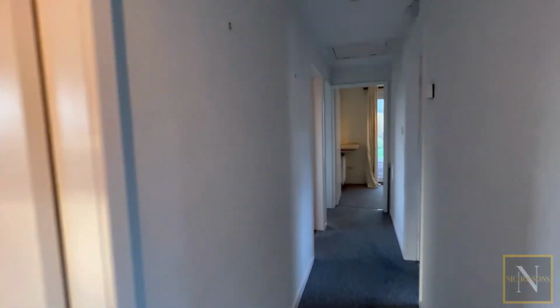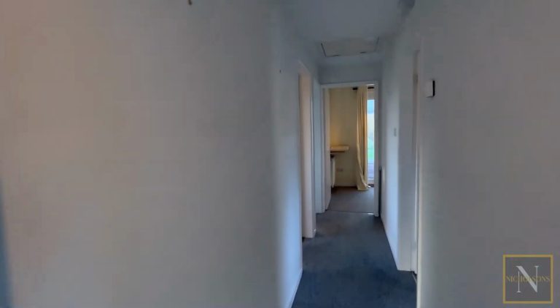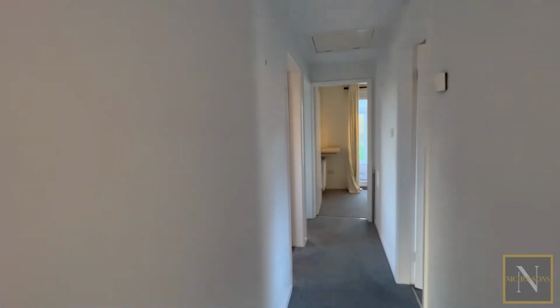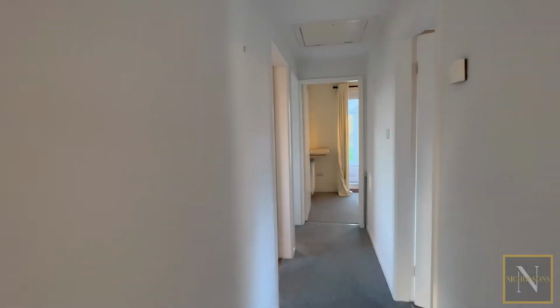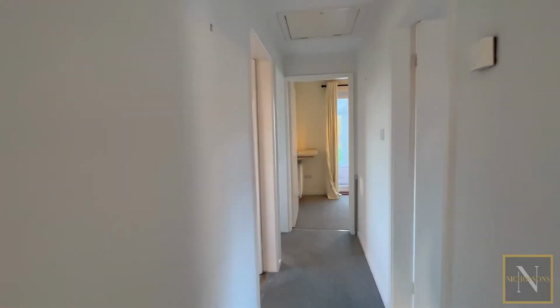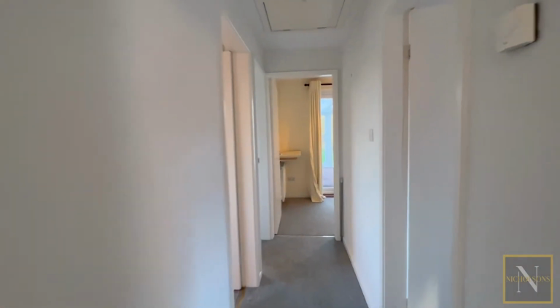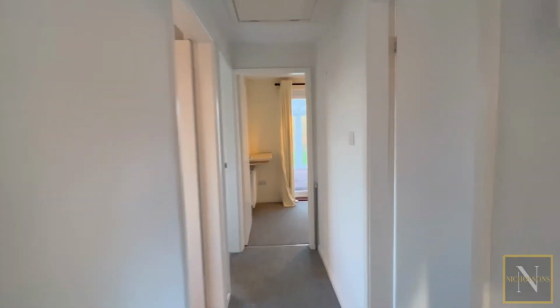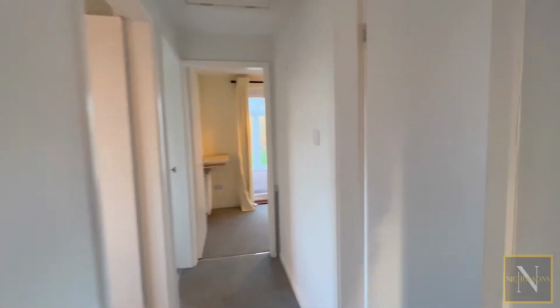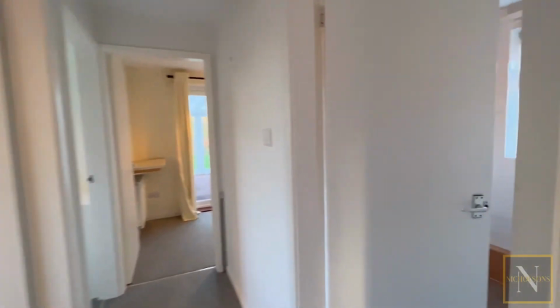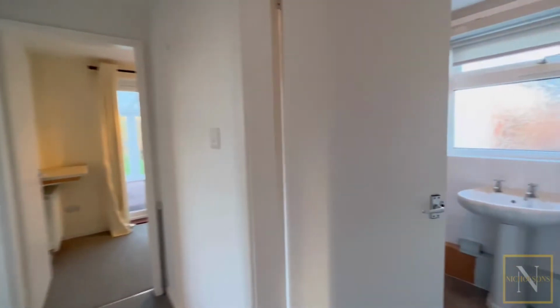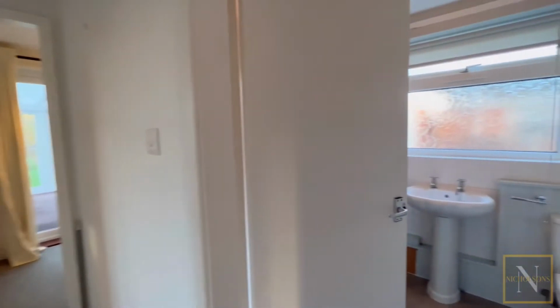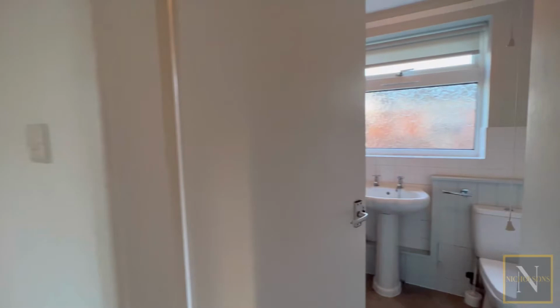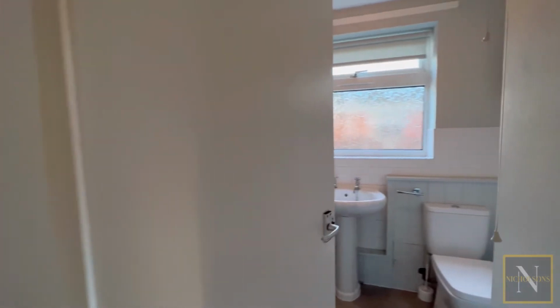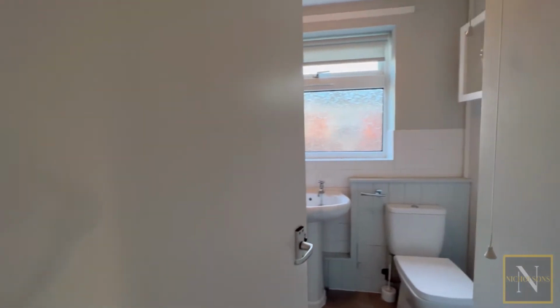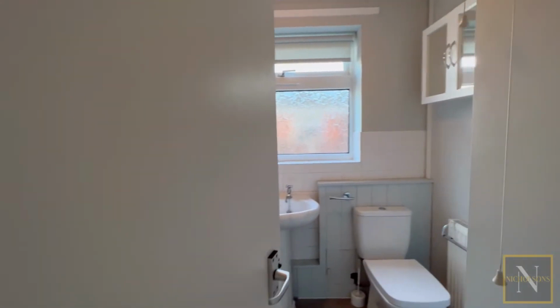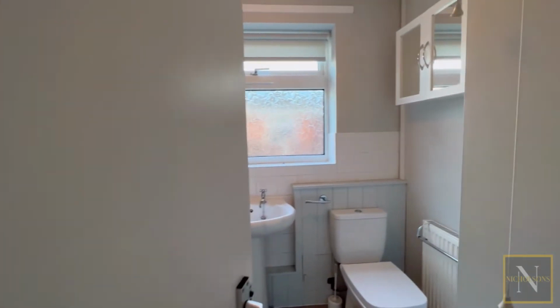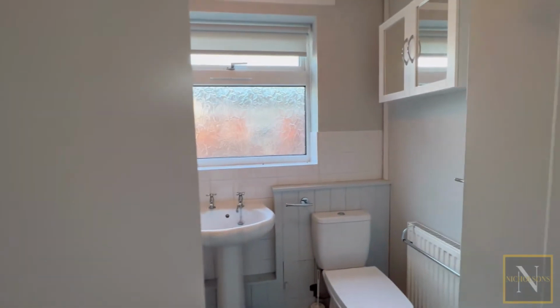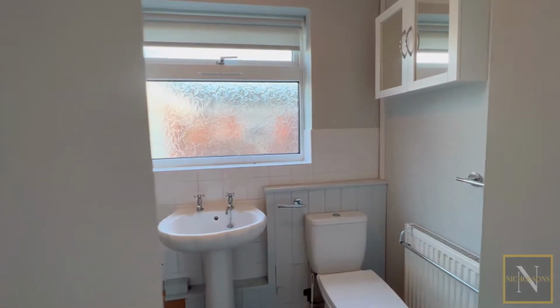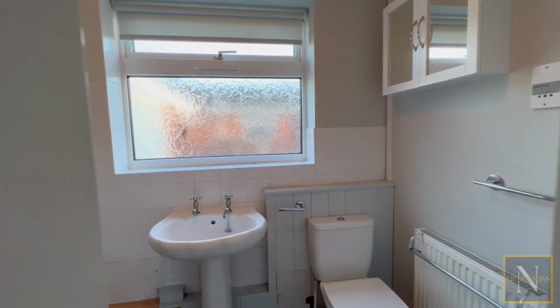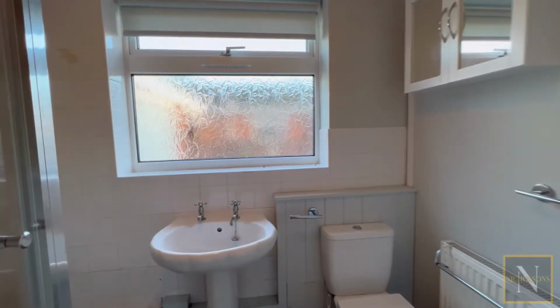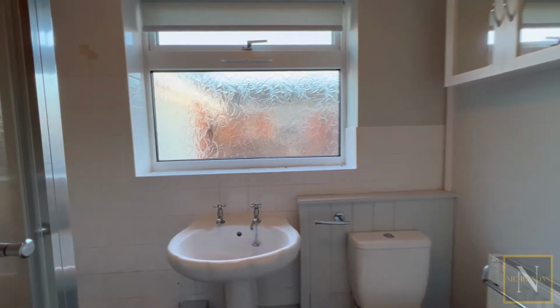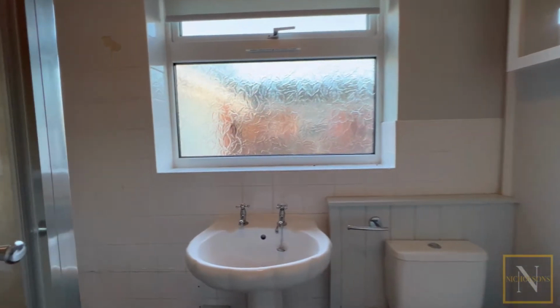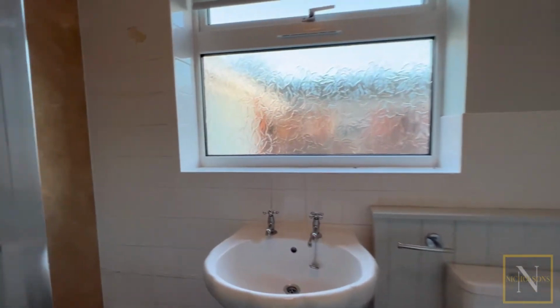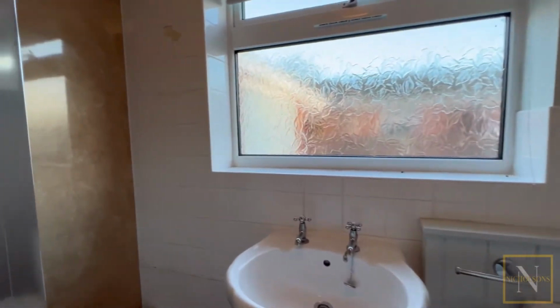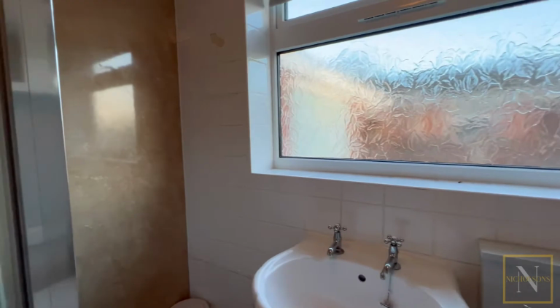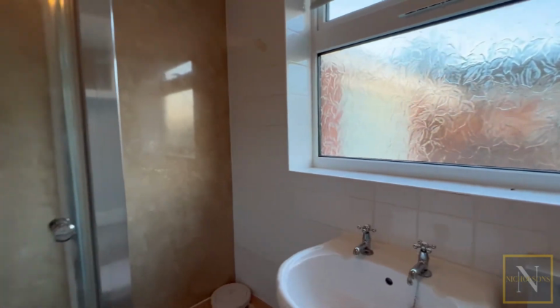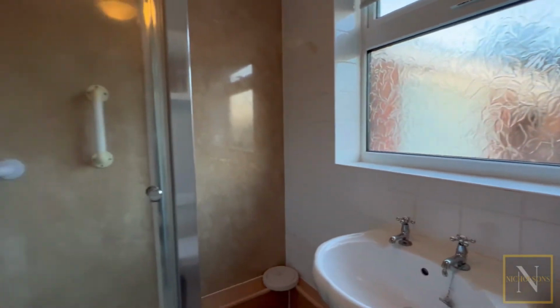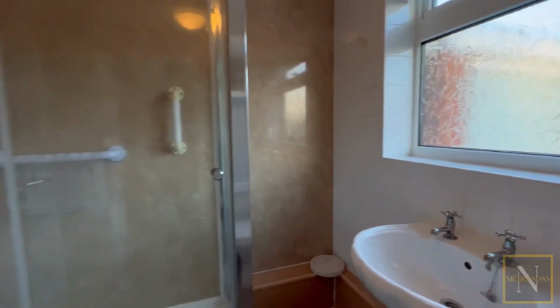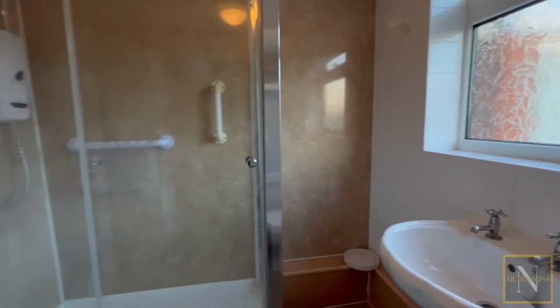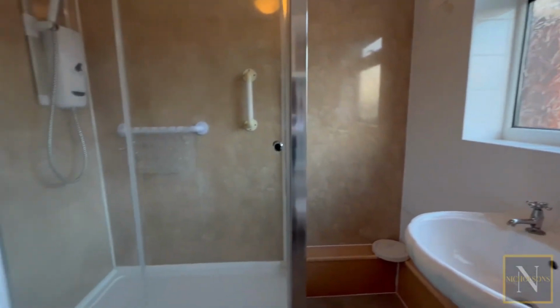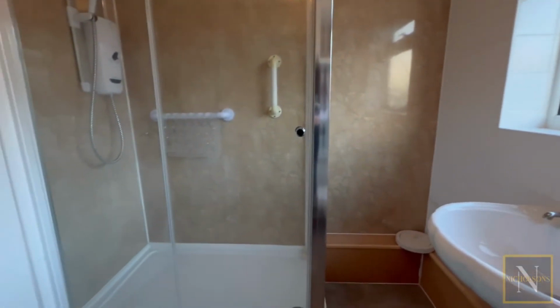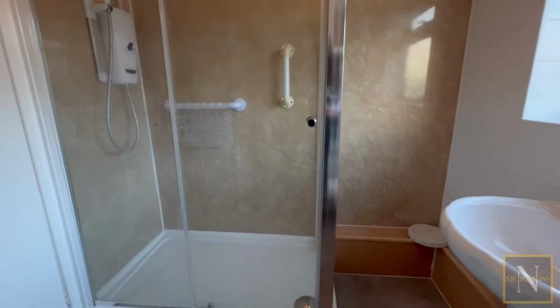Heading down the hallway, we have a door which accesses the shower room. In here we have a toilet, a basin and a good-sized shower enclosure.